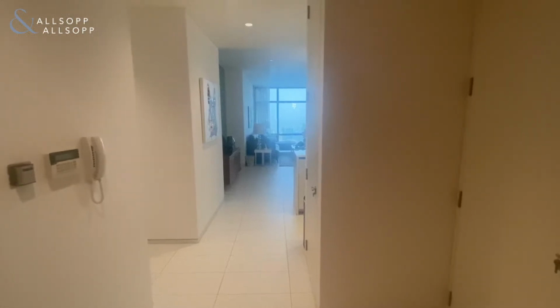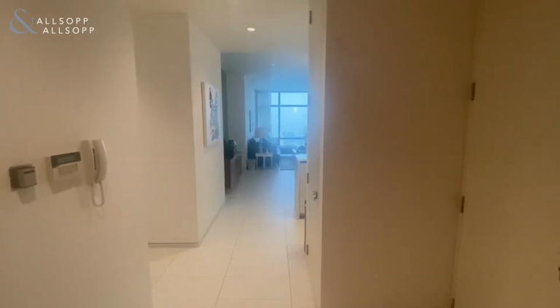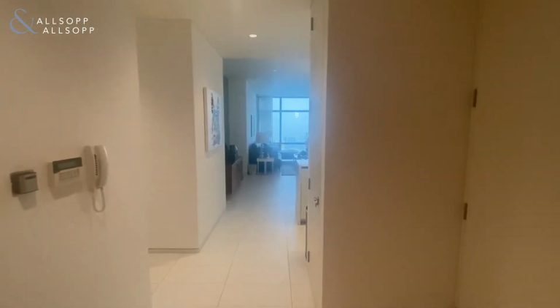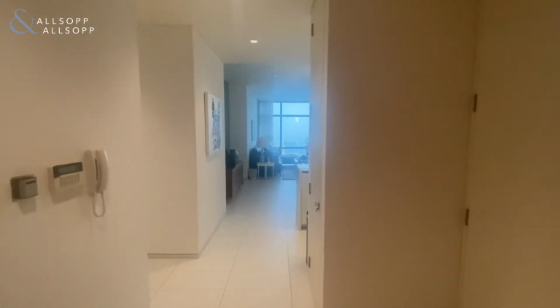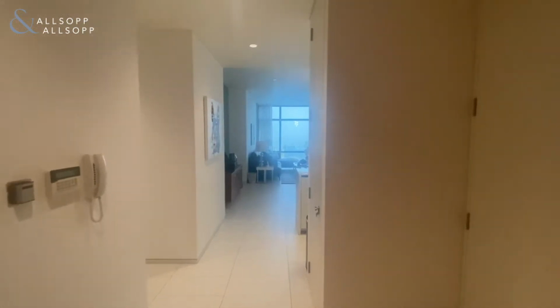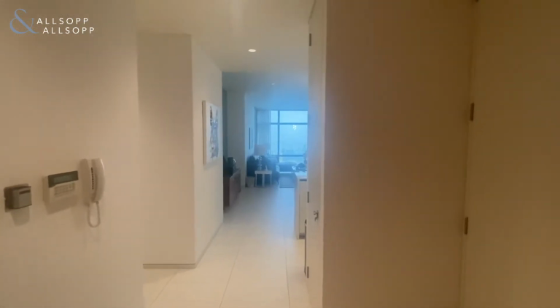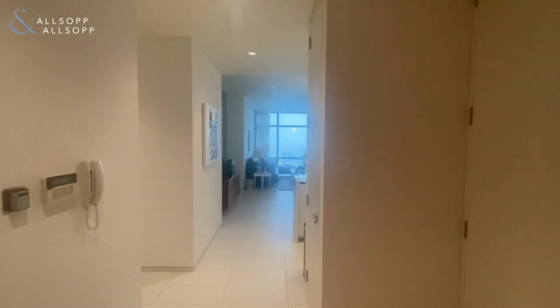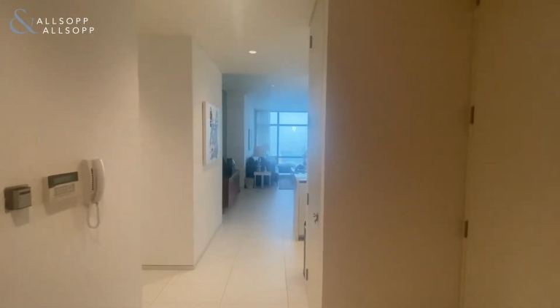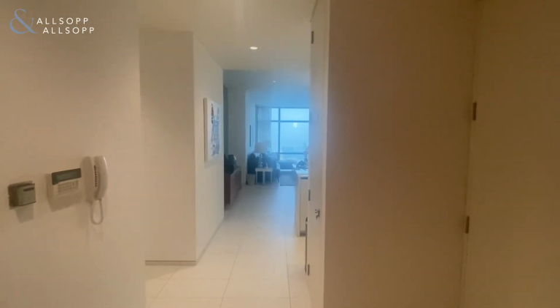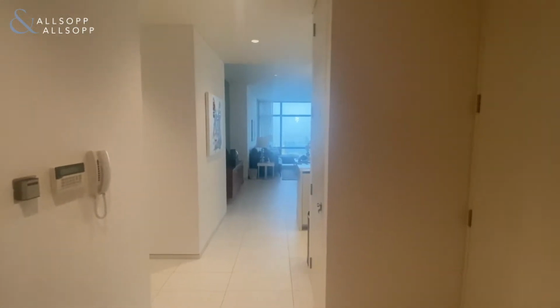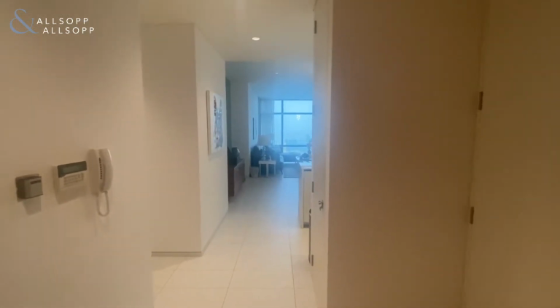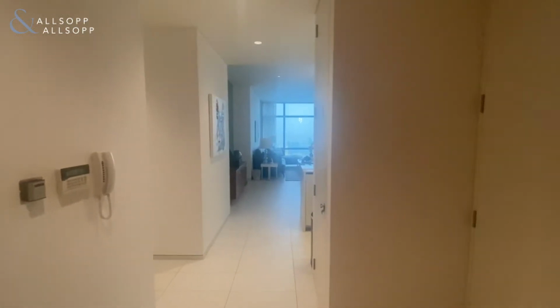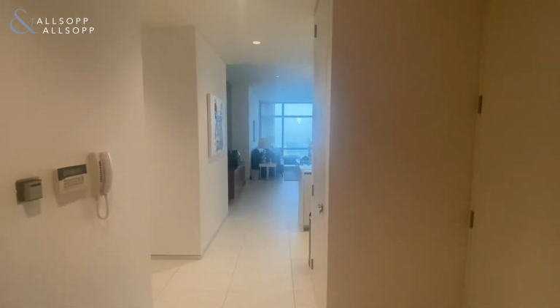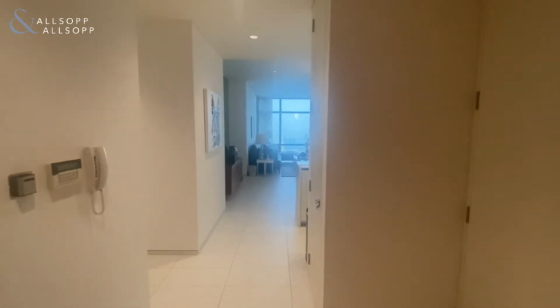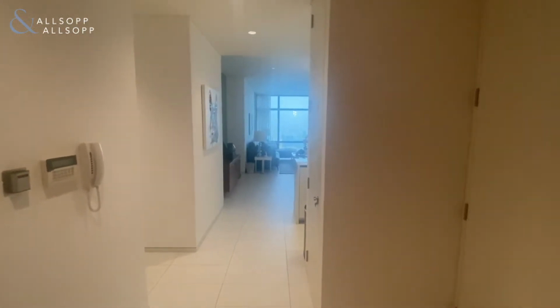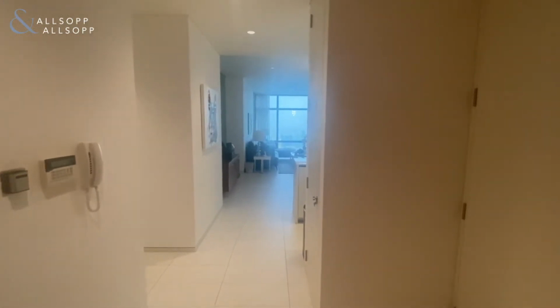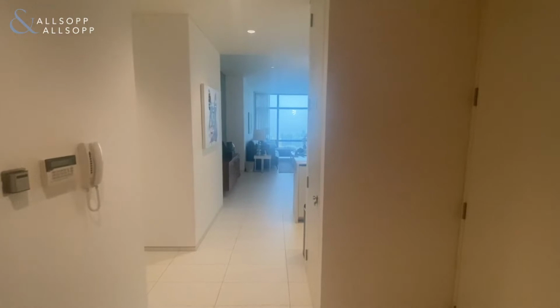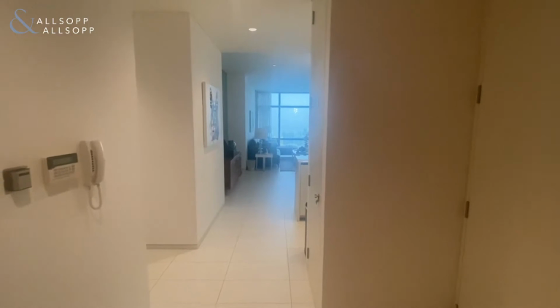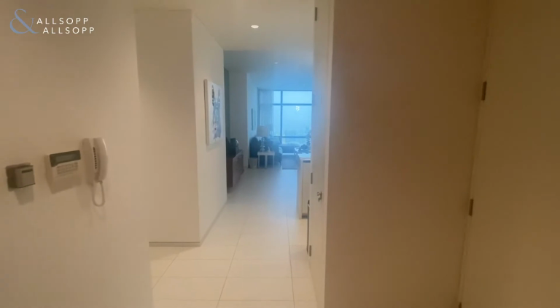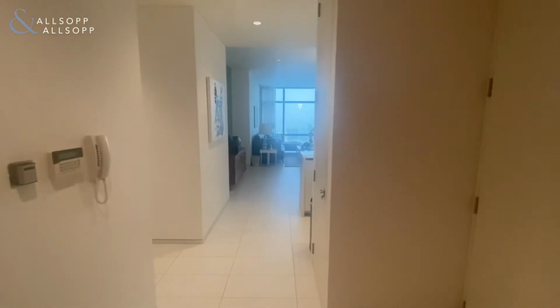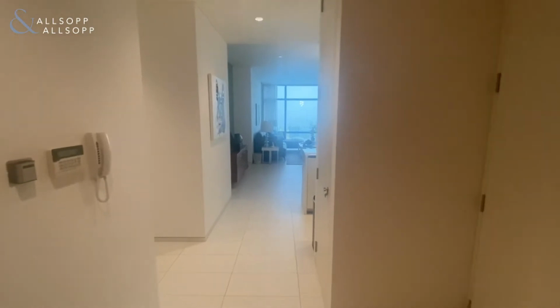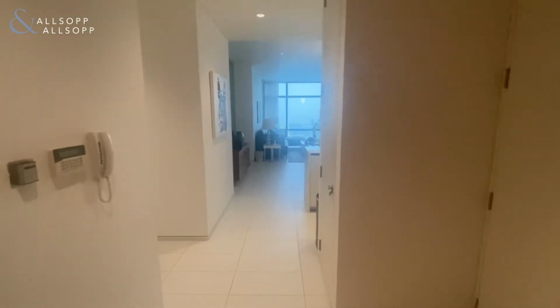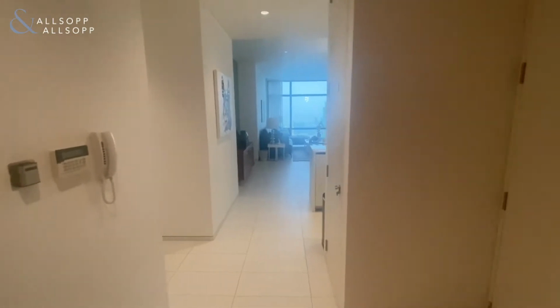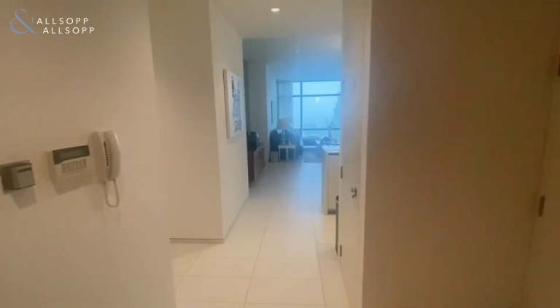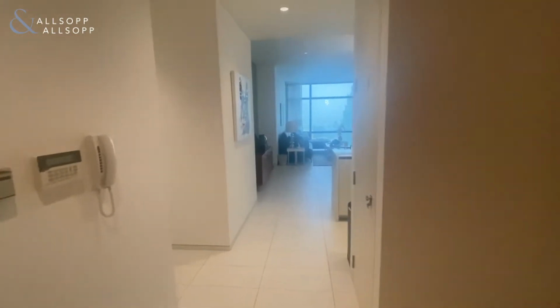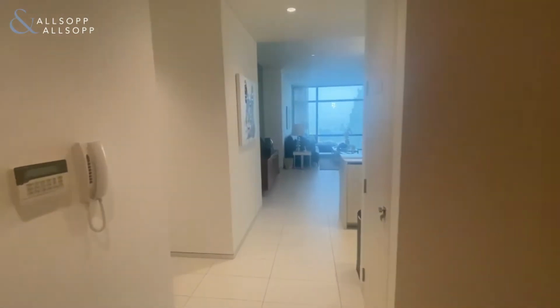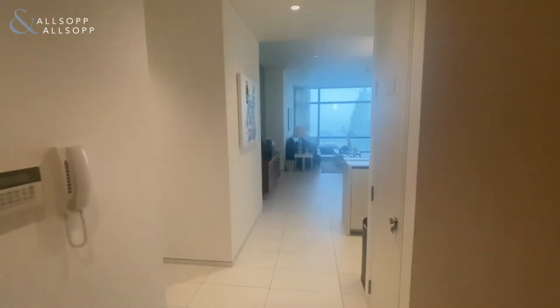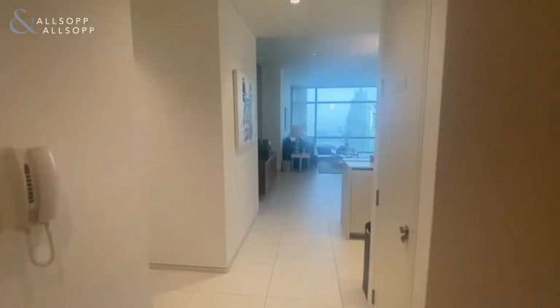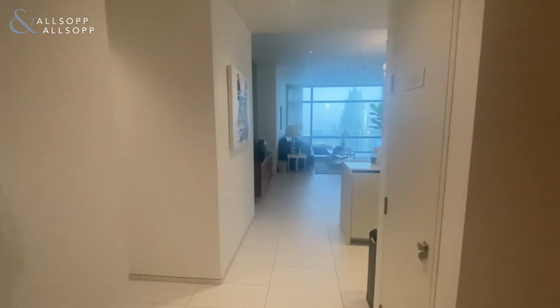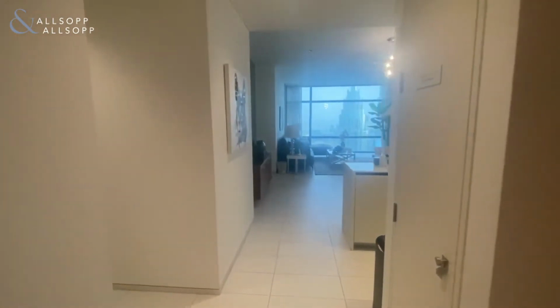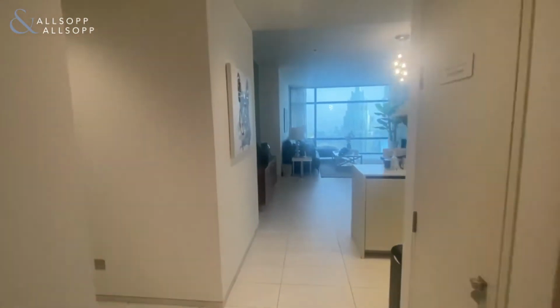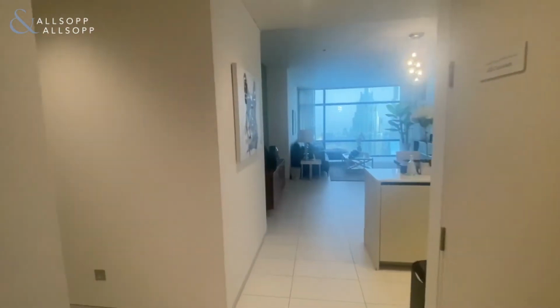Hi, my name is Chloe from Allsop and Allsop Real Estate. Today I'm going to be showing you the two-bedroom apartment in Index Tower.